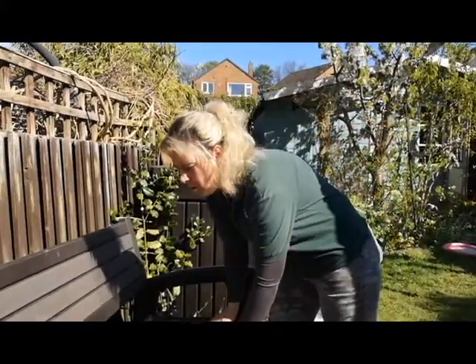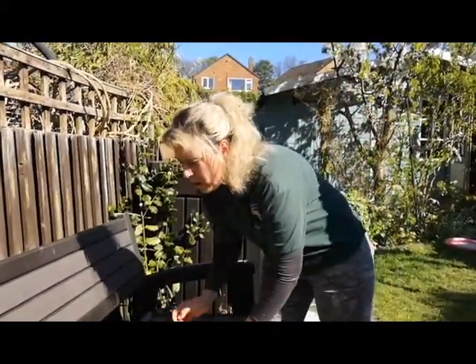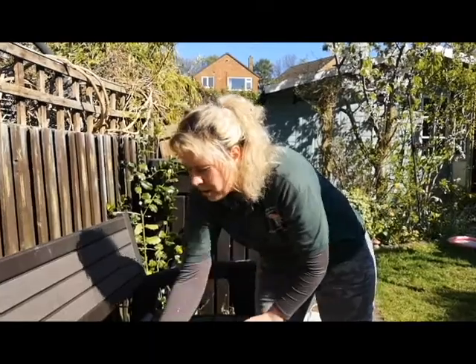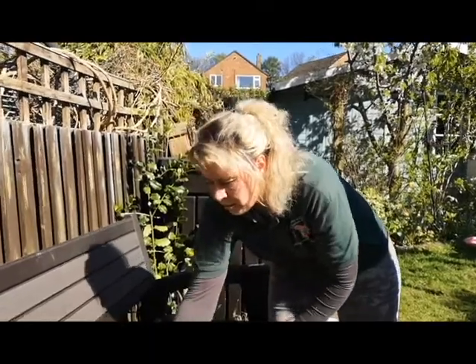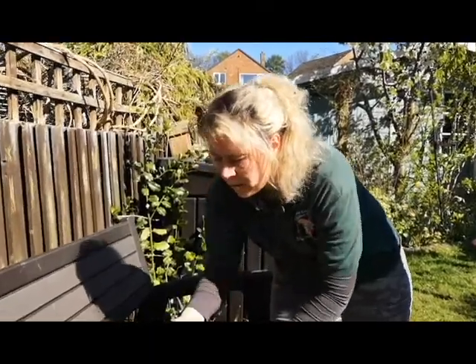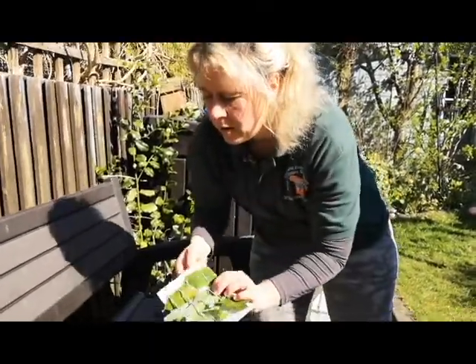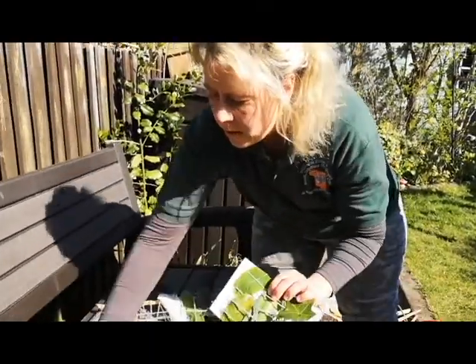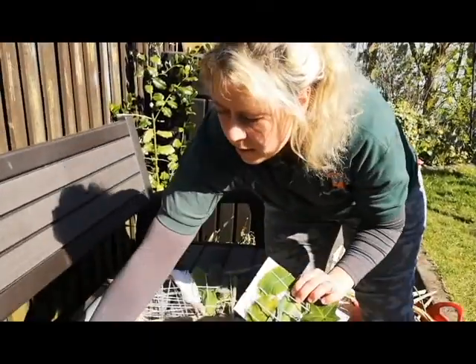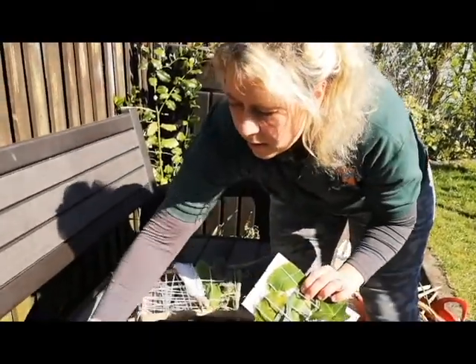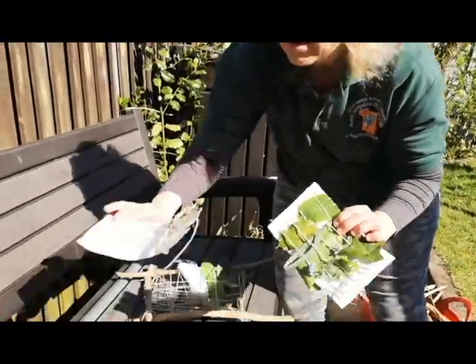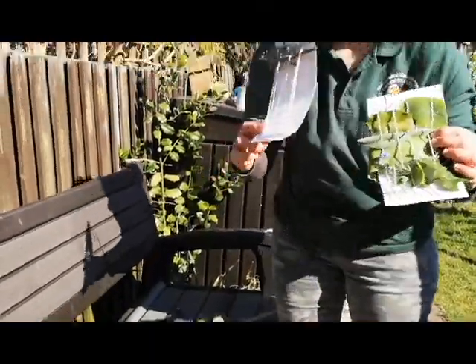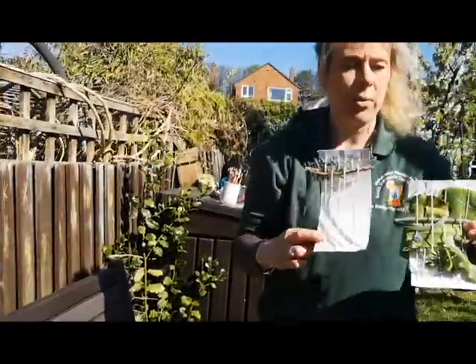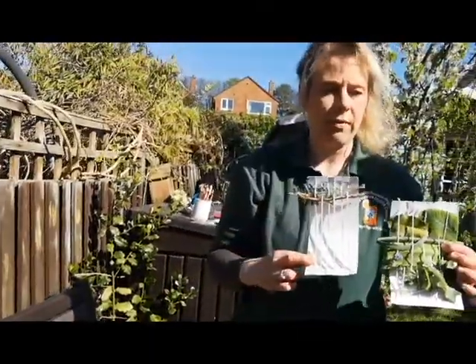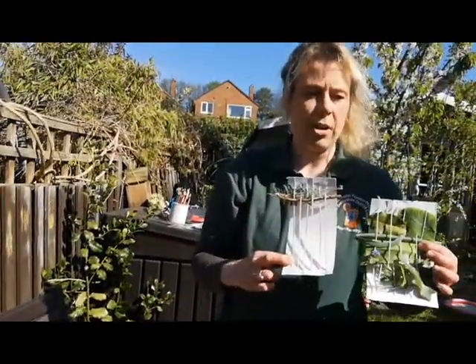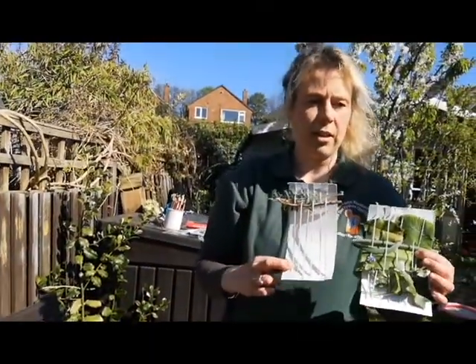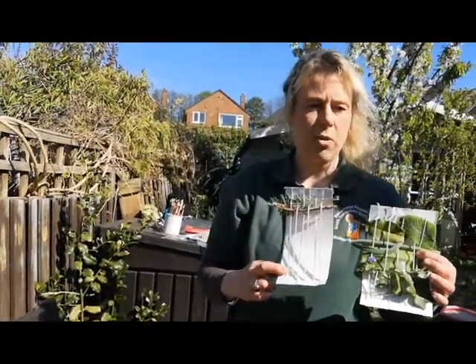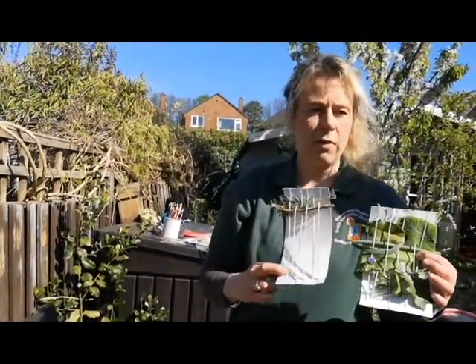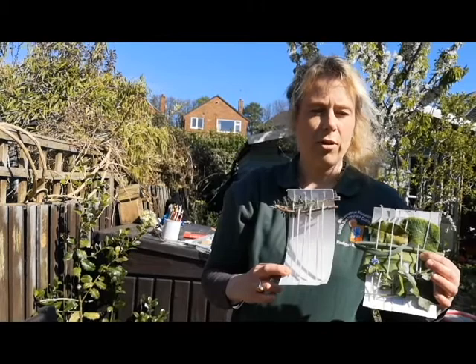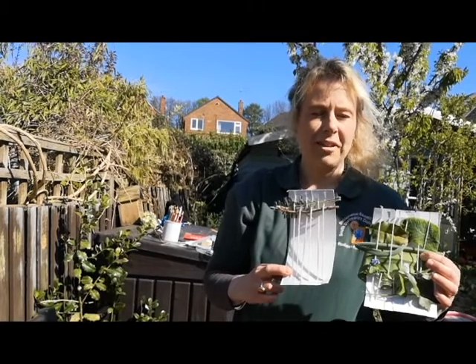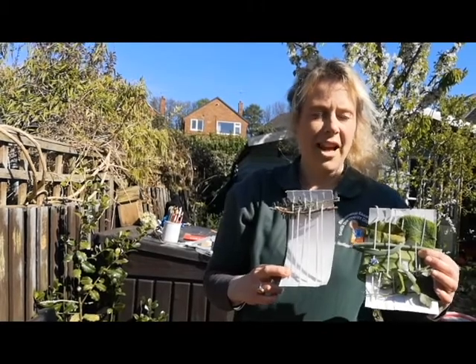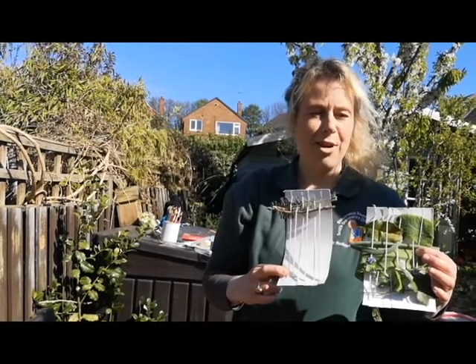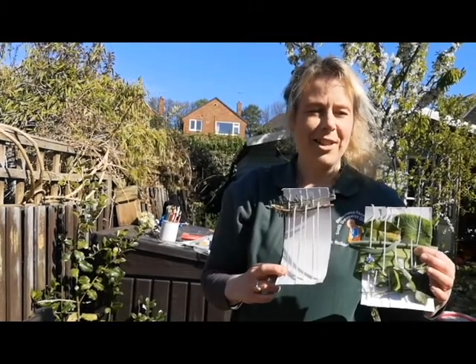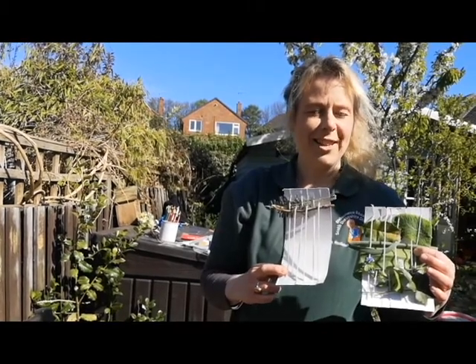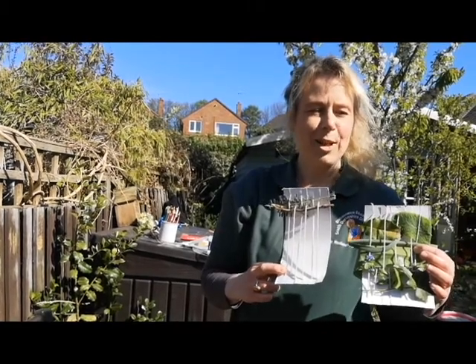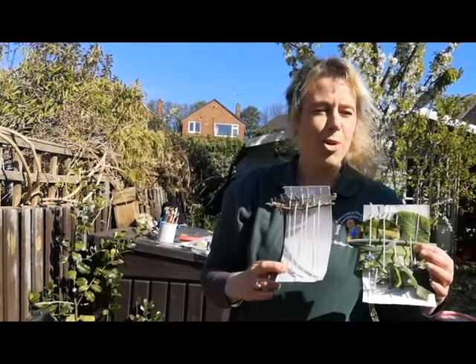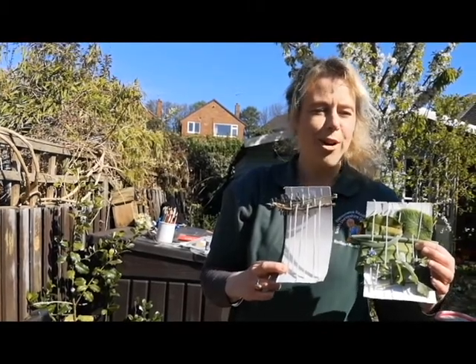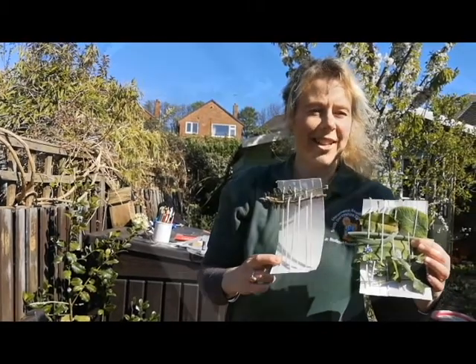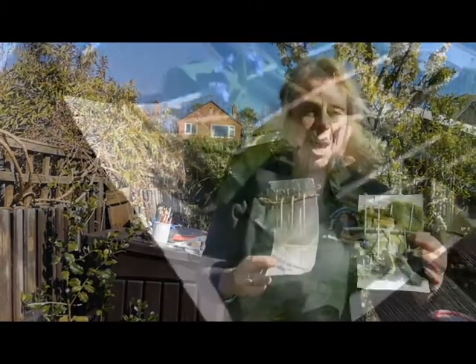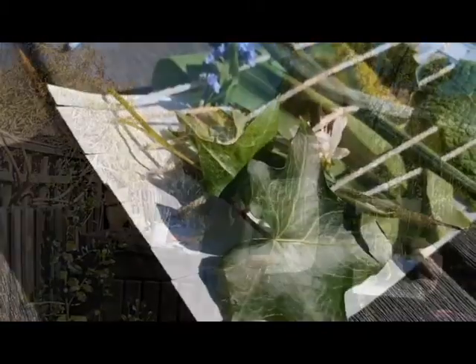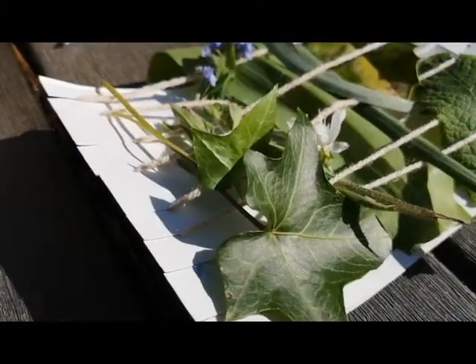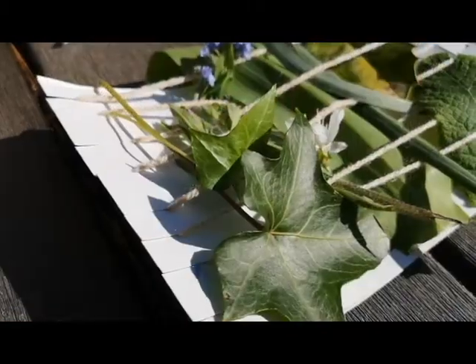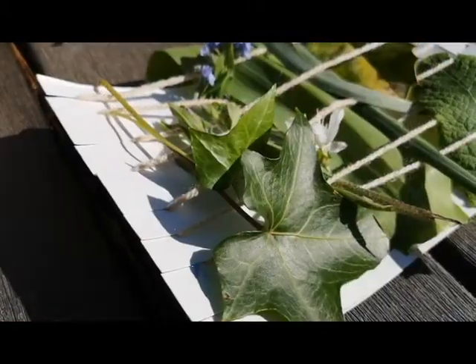There are different ways of doing this — you could do a frame like this, or you can do a simple weaving frame like this. Whatever you've got, have a go at using it. So explore your garden and make your own little picture.